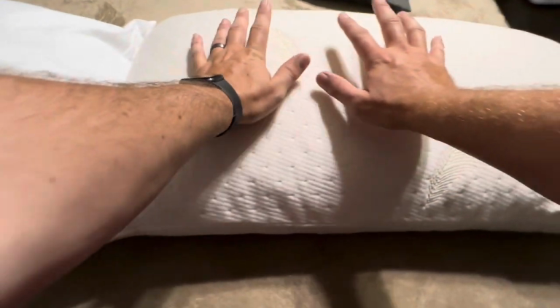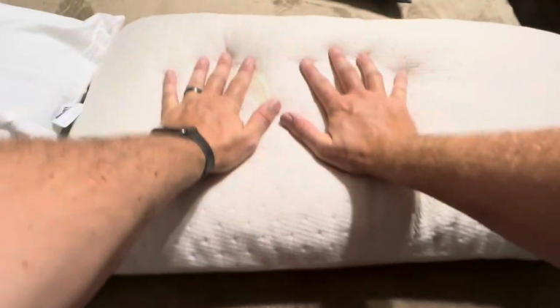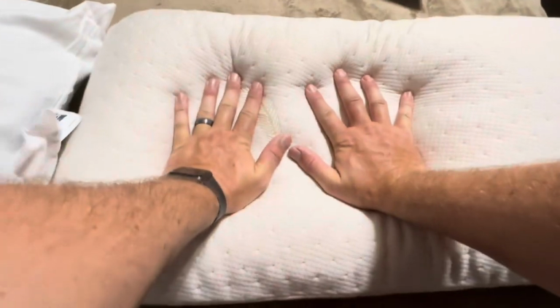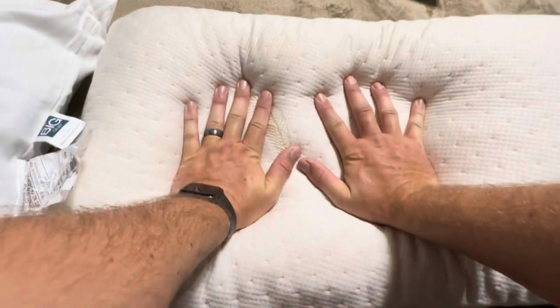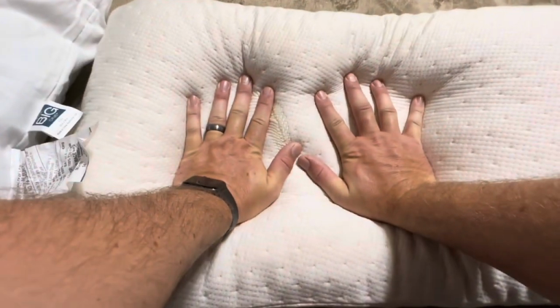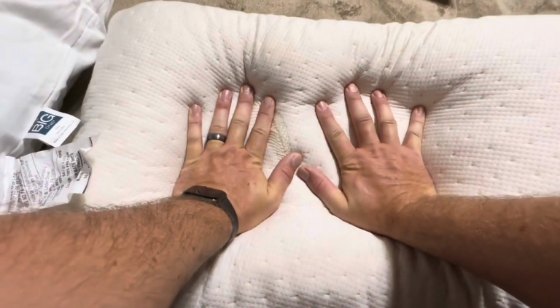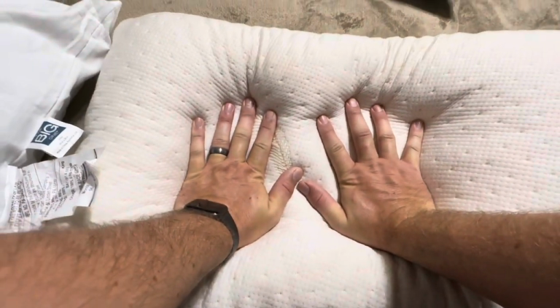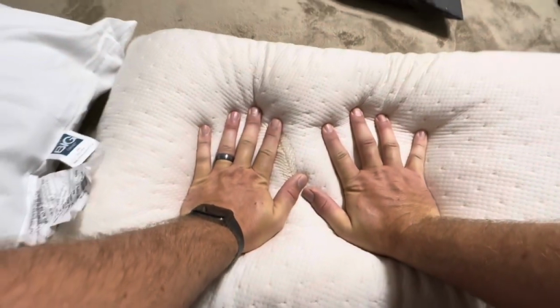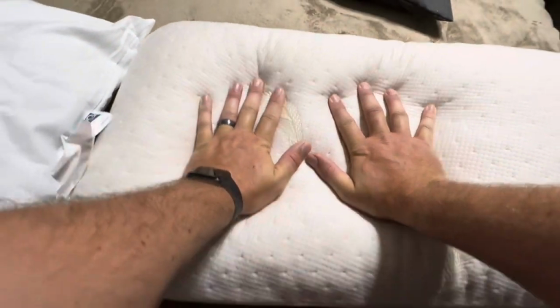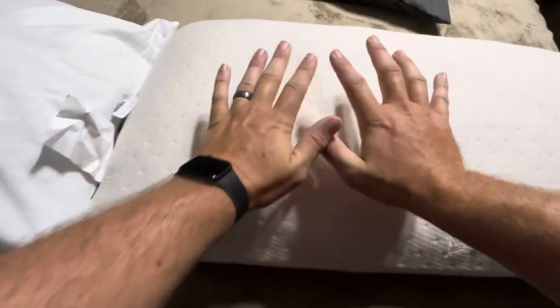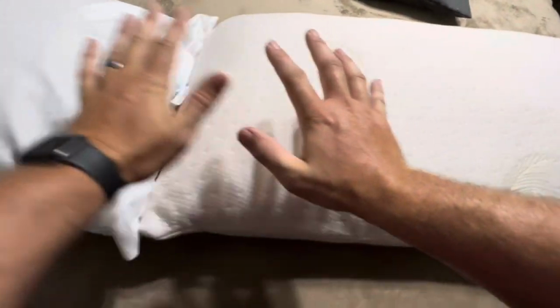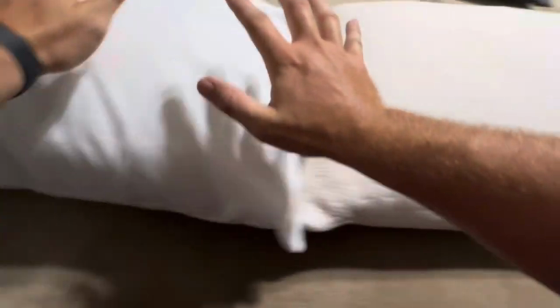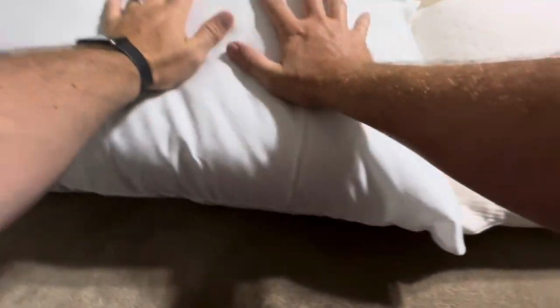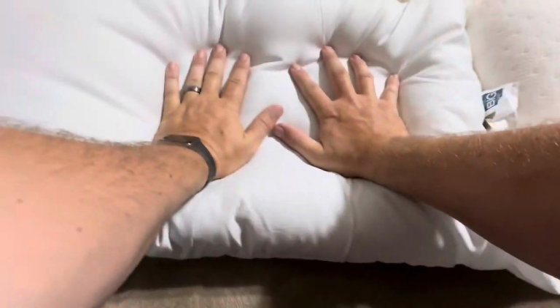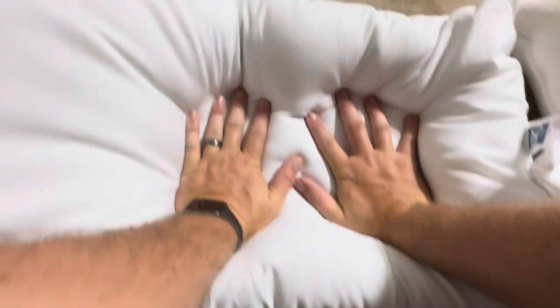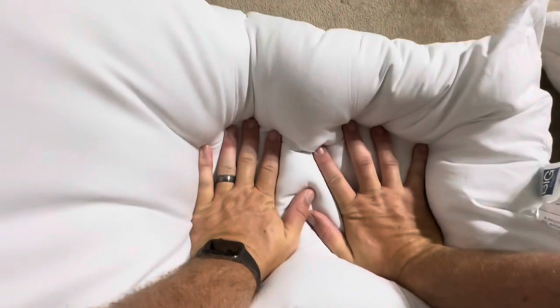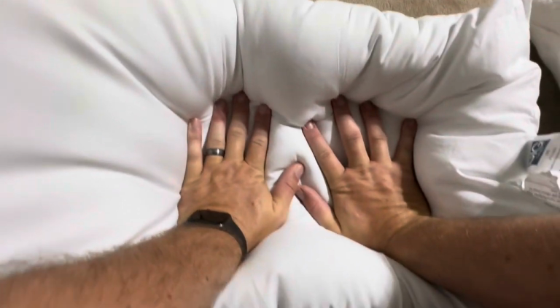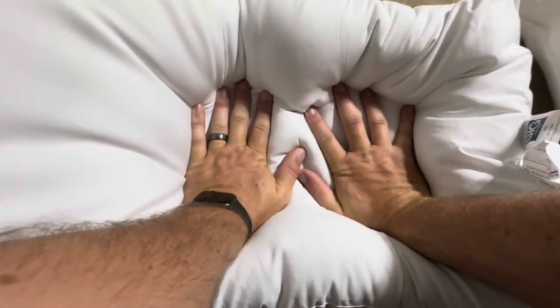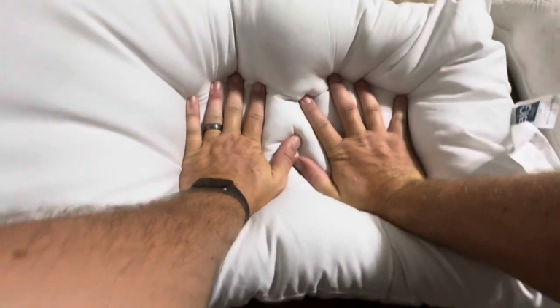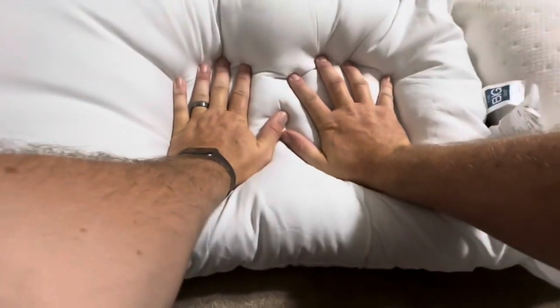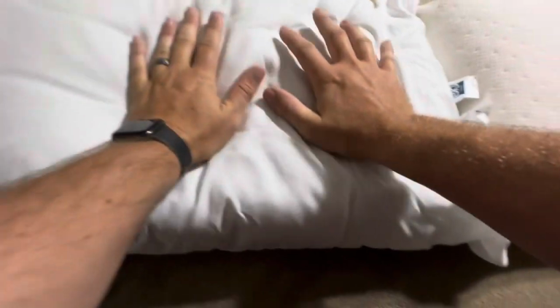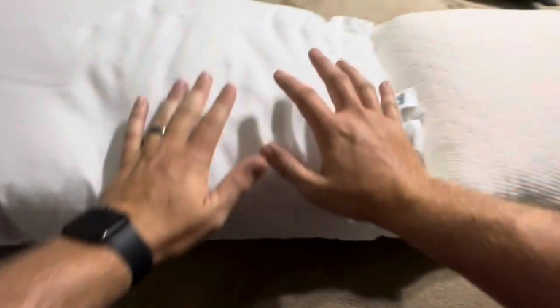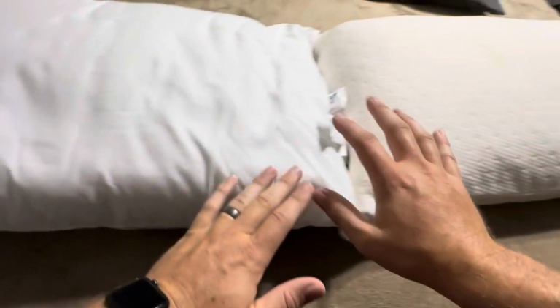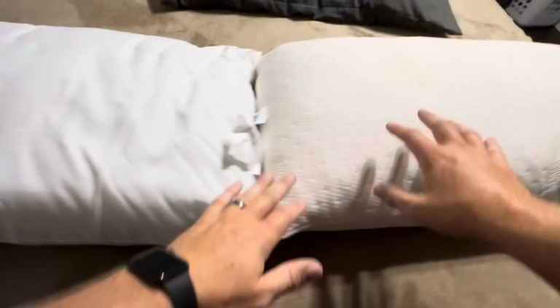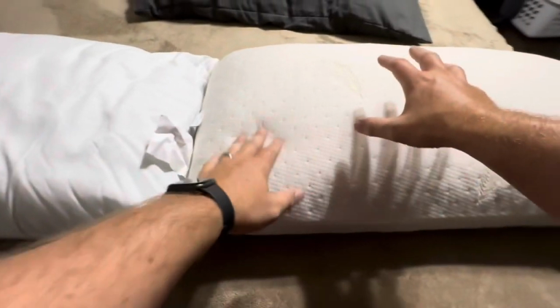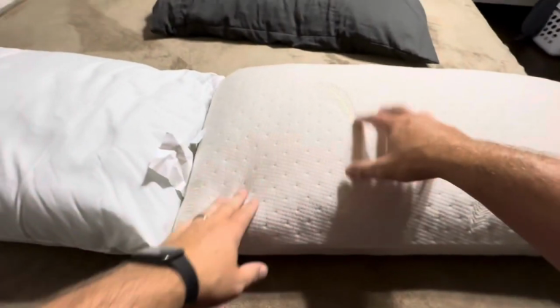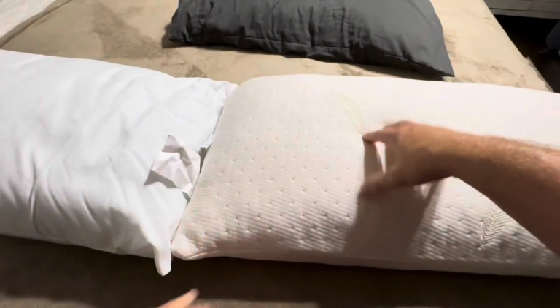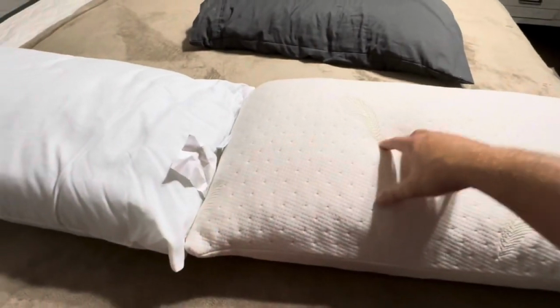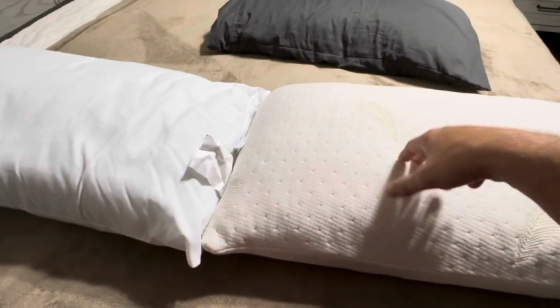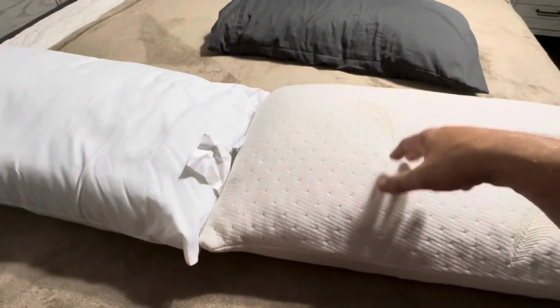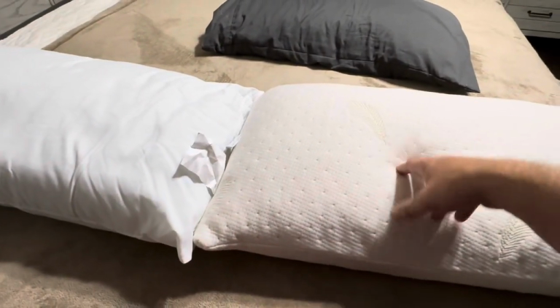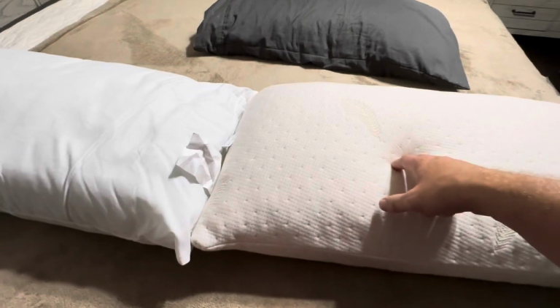If I push down on it, it's only going to go down probably about half as far as this traditional microfiber pillow if I put the same amount of pressure on it. That's because of the density of the memory foam.